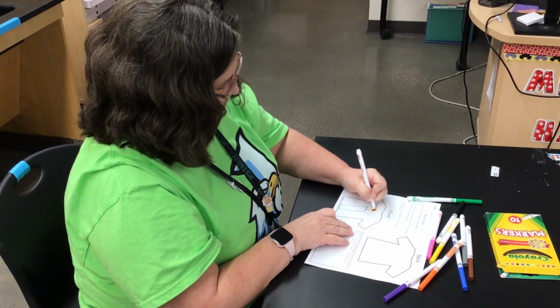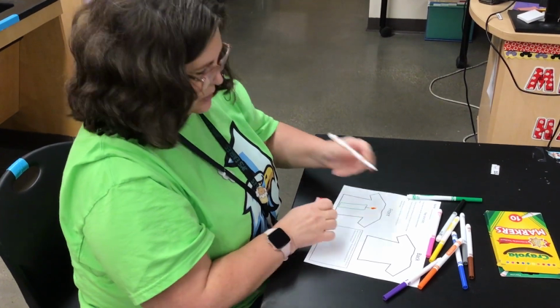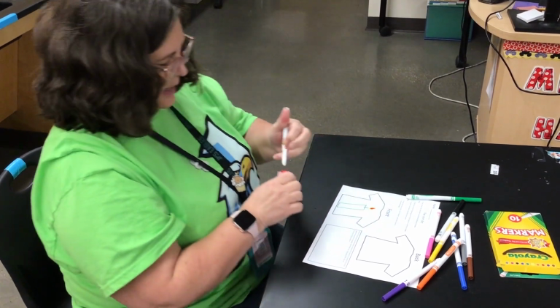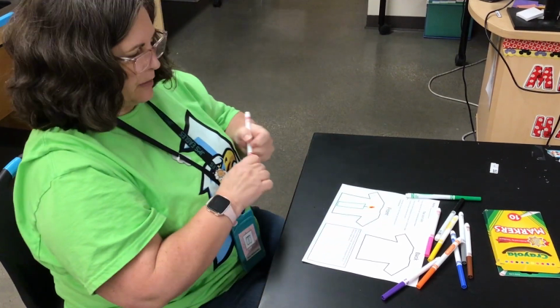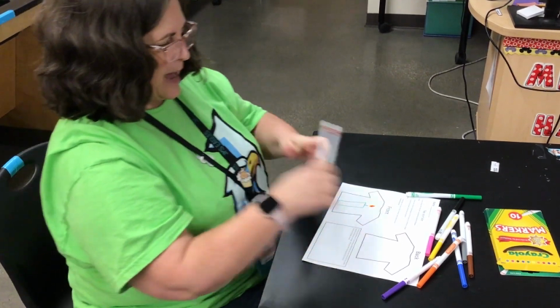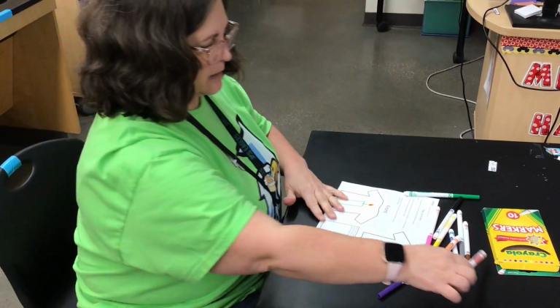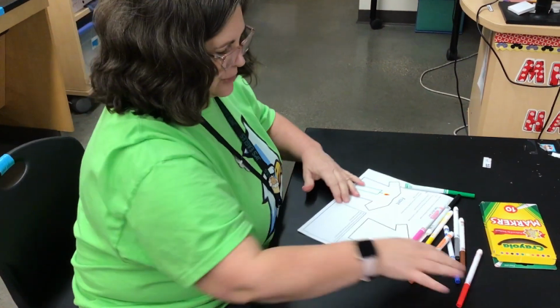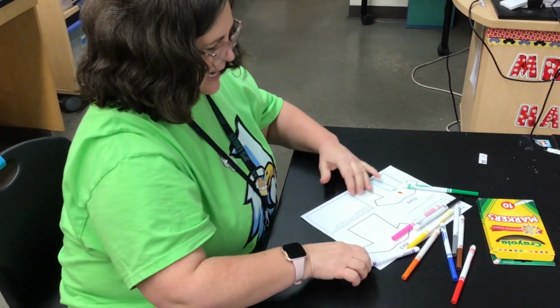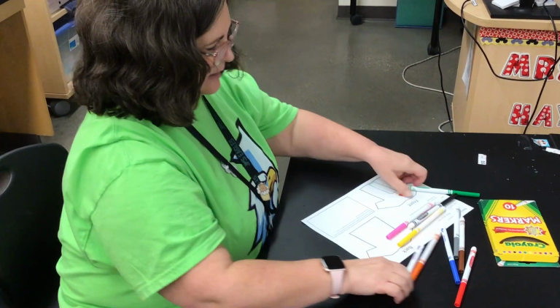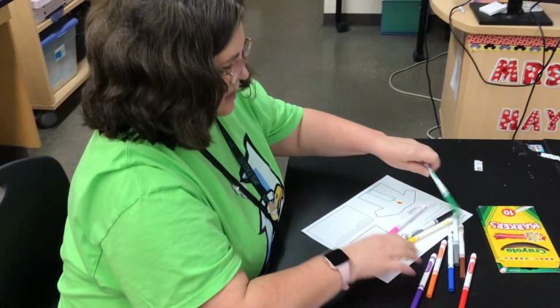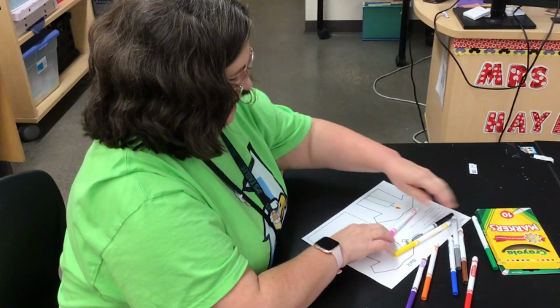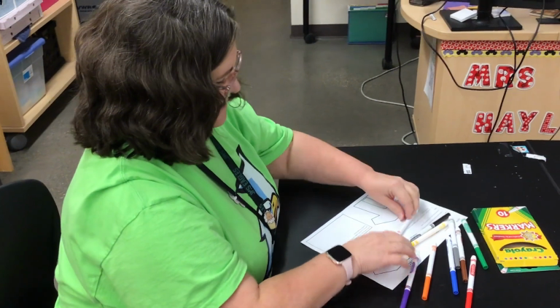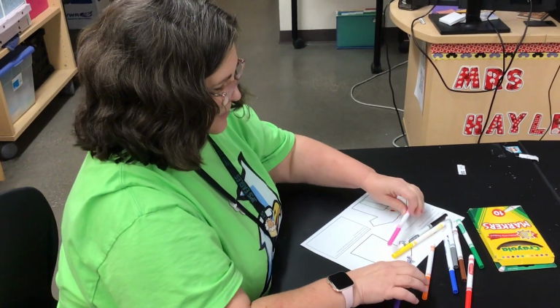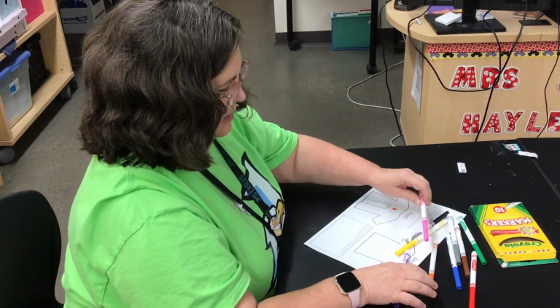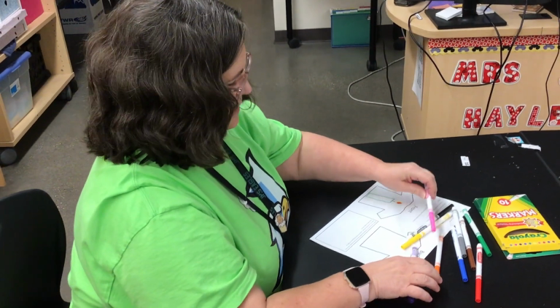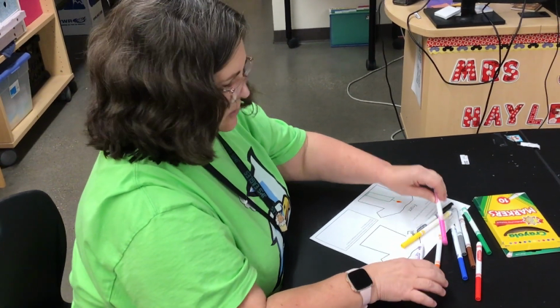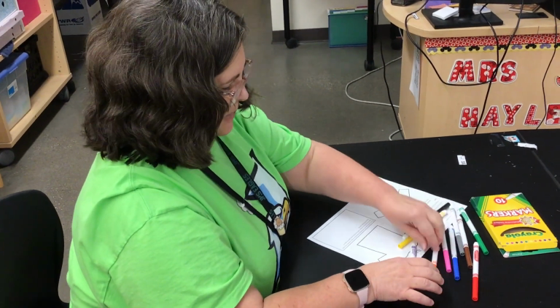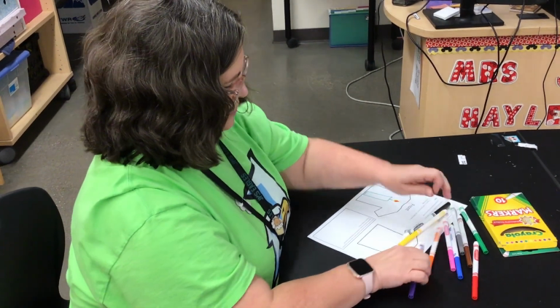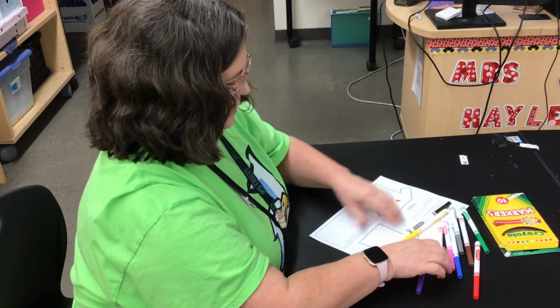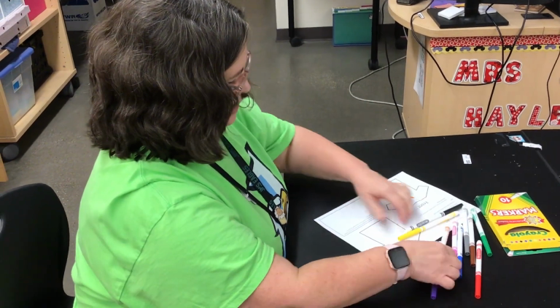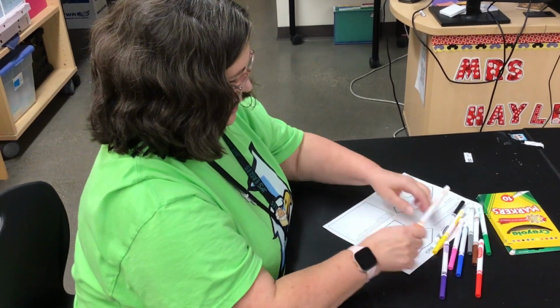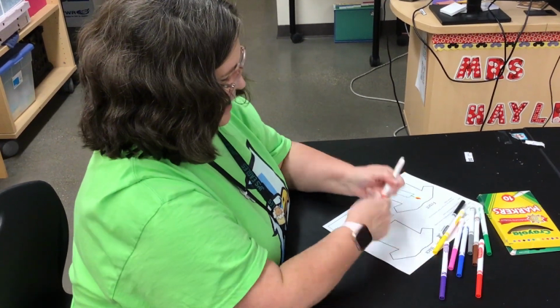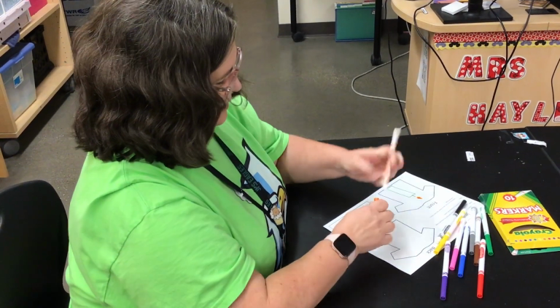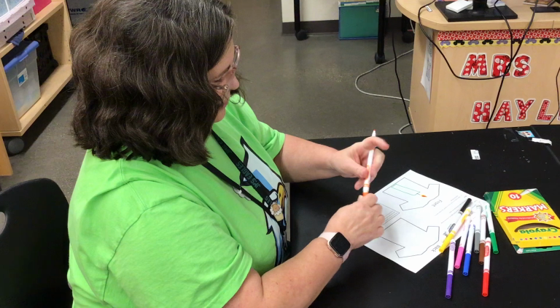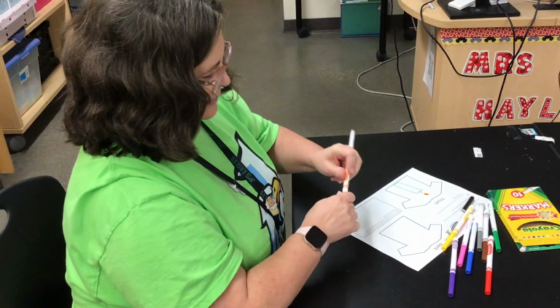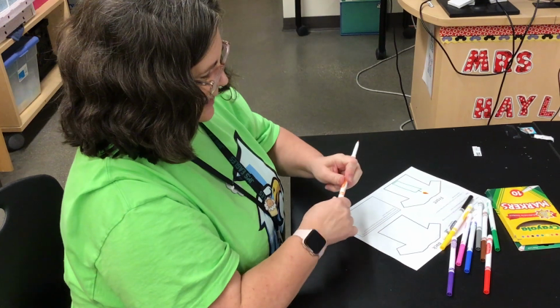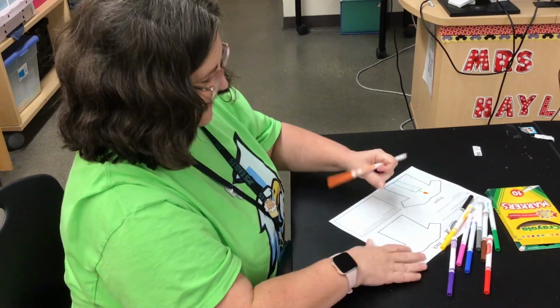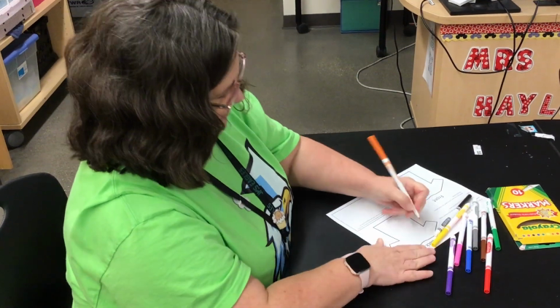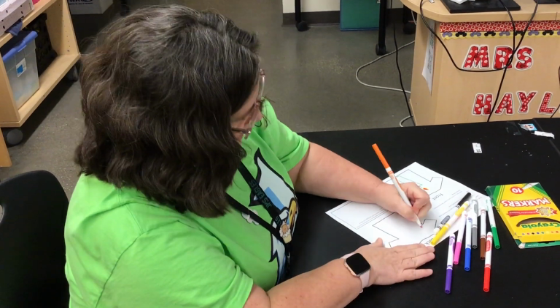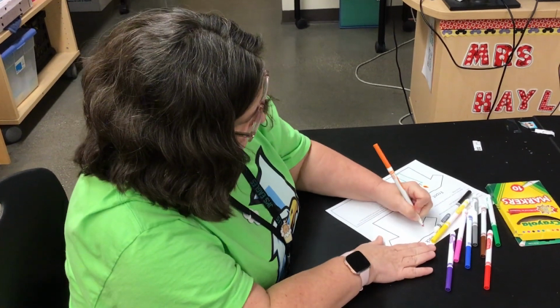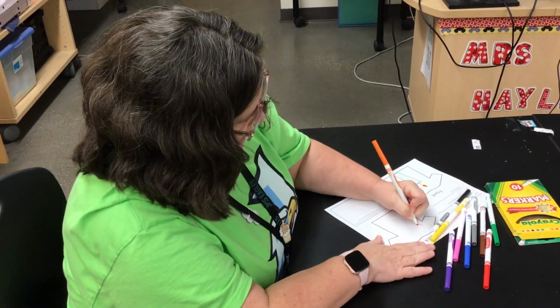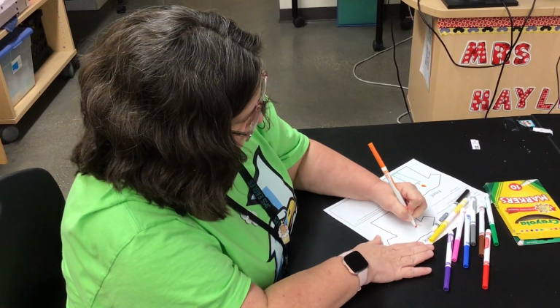Then on the back, a clever saying. I'm going to do something like — maybe in orange — 'let my light shine bright.'